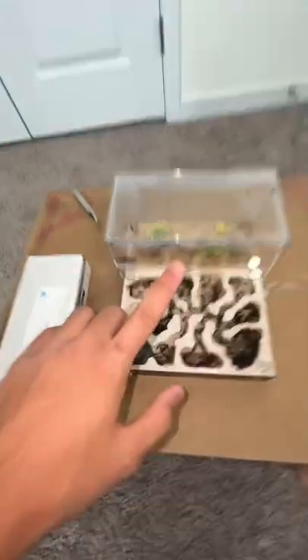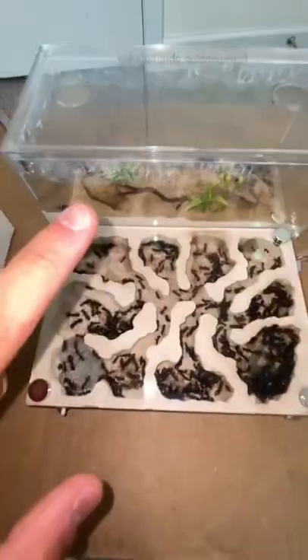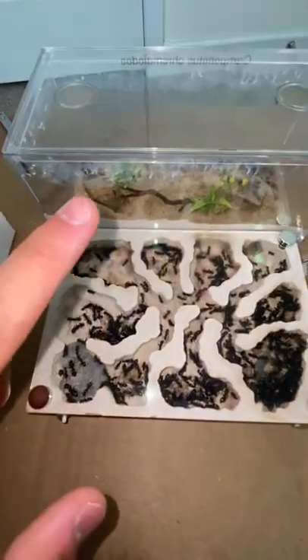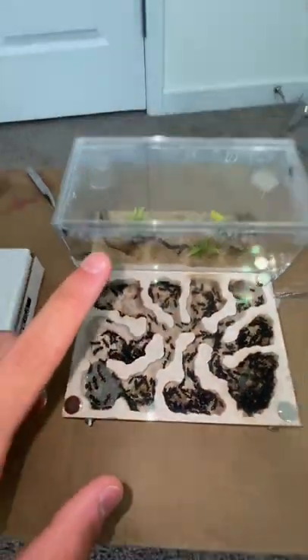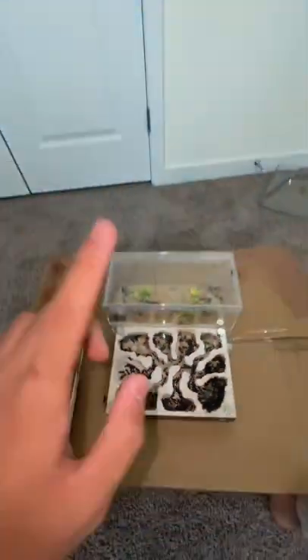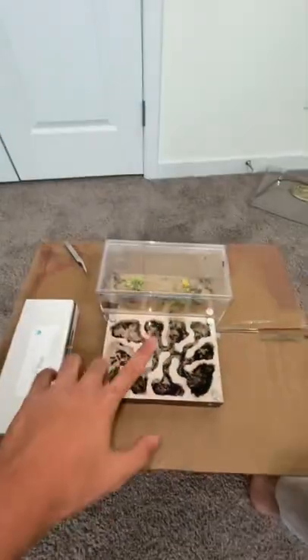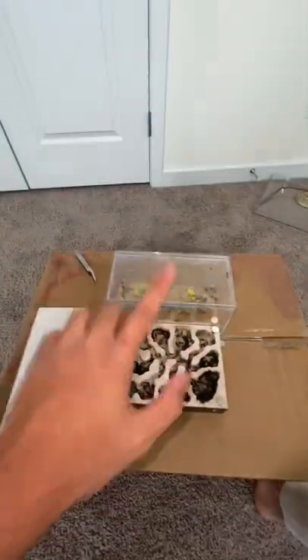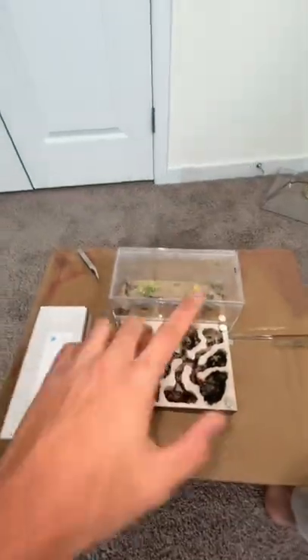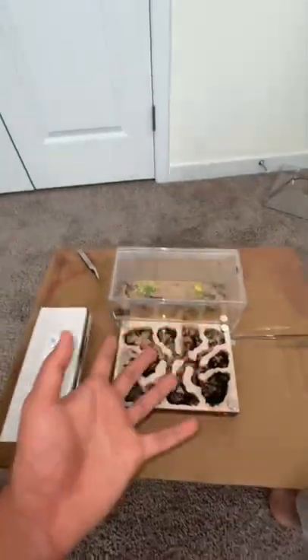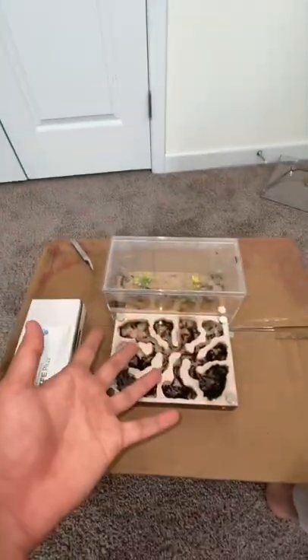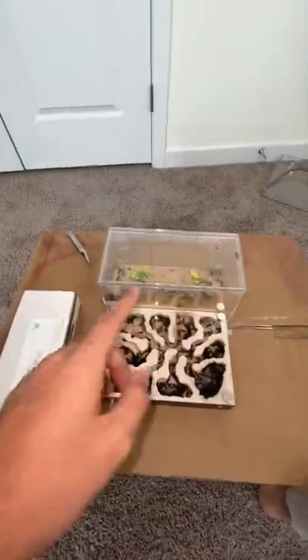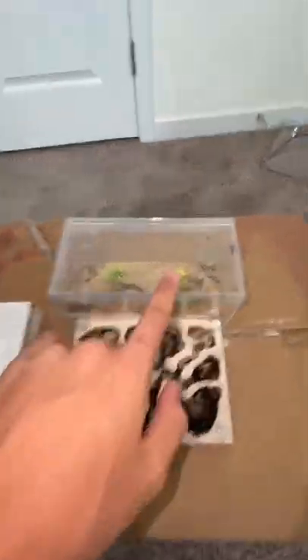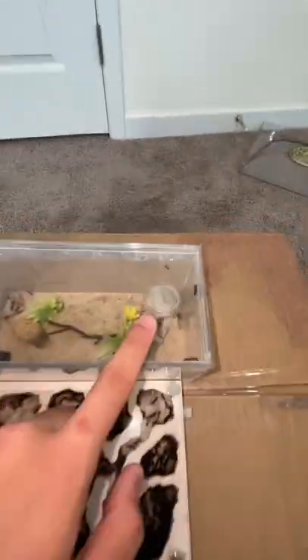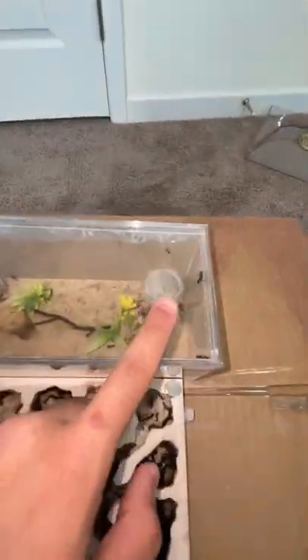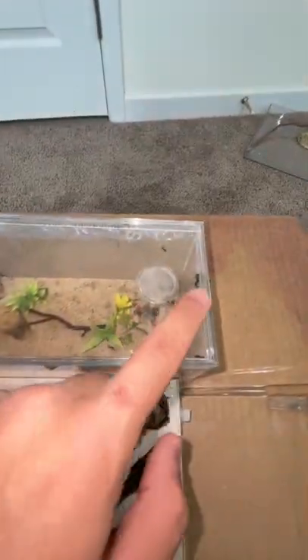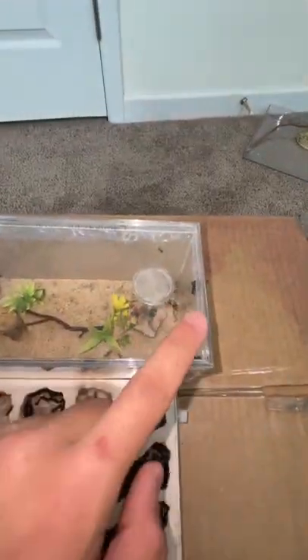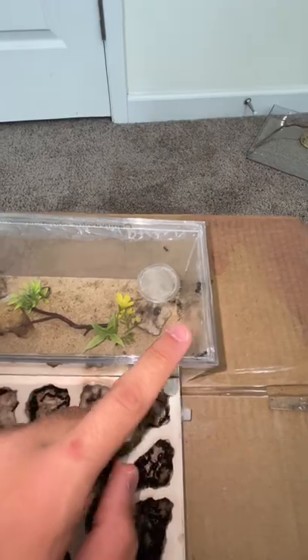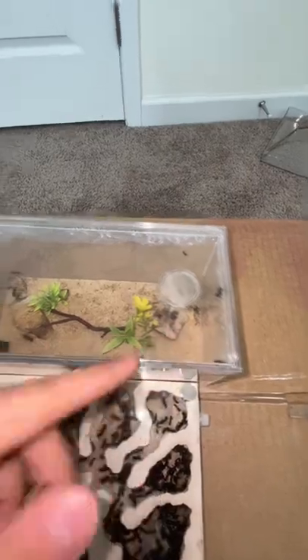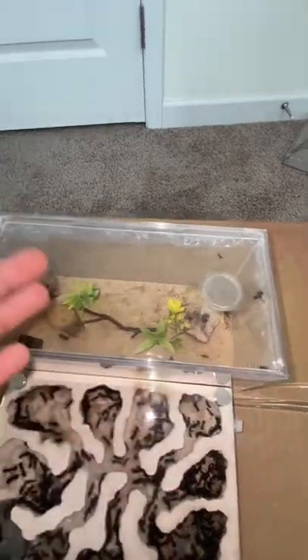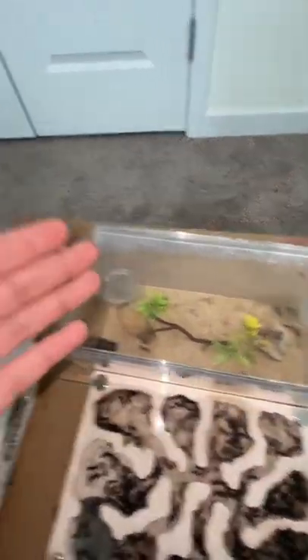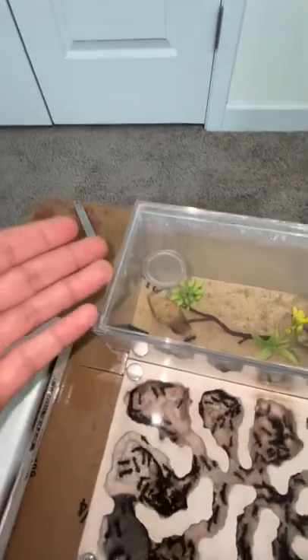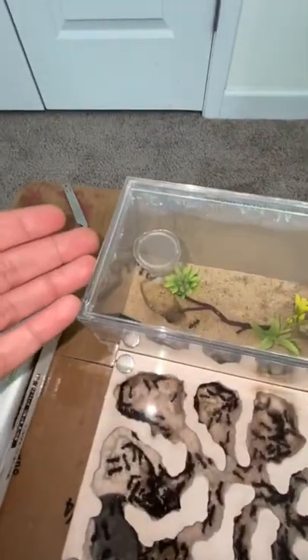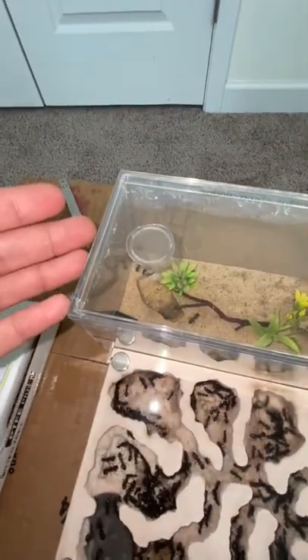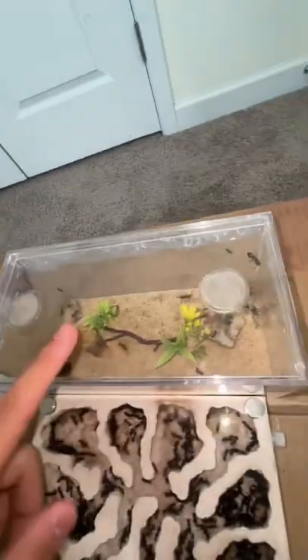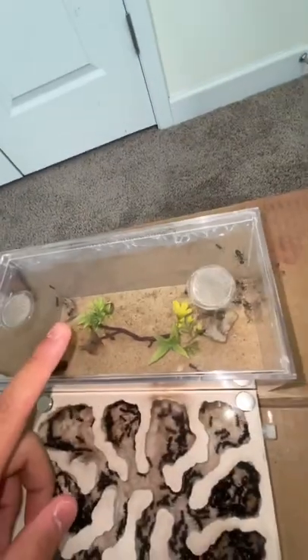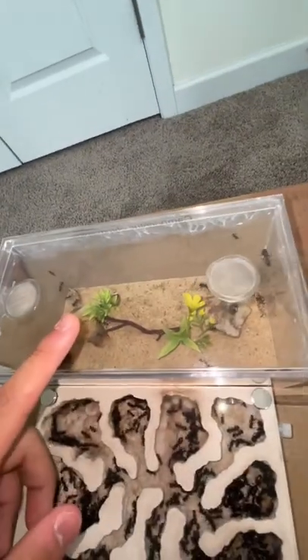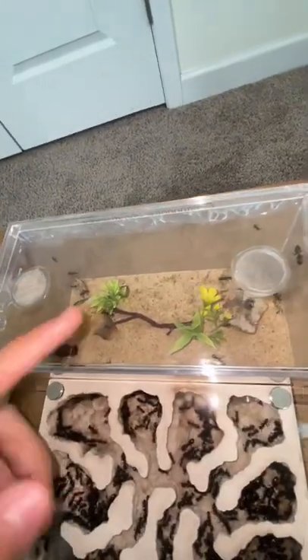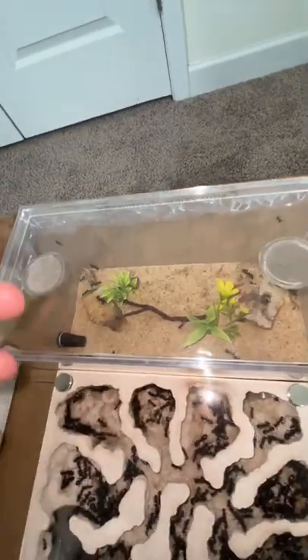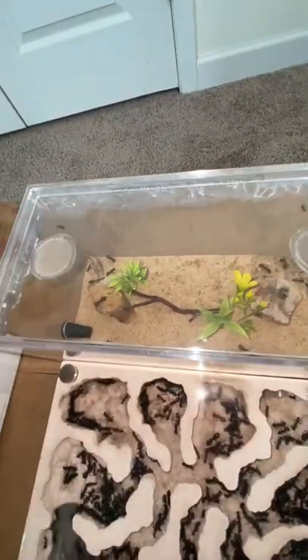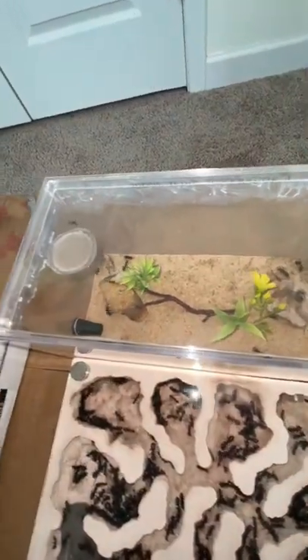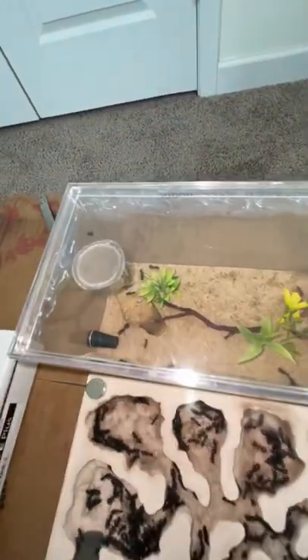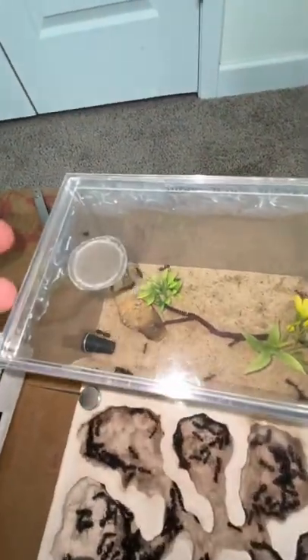My pet carpenter ant colony is really good at climbing, and as you can see there are a lot of workers trying to escape right now. My job as an ant keeper is to make sure that the ants can't escape.